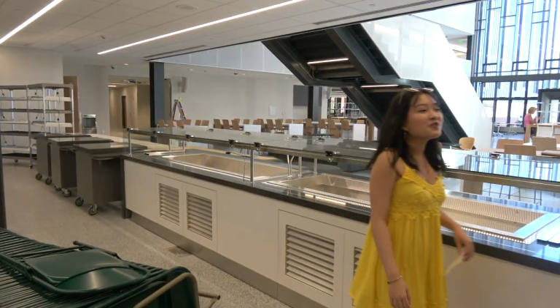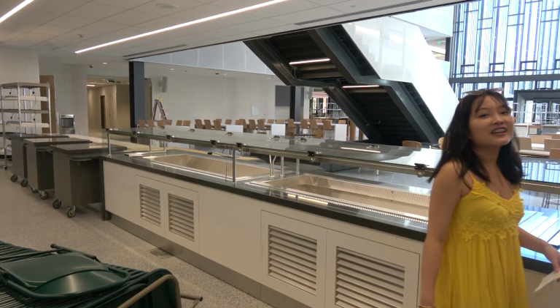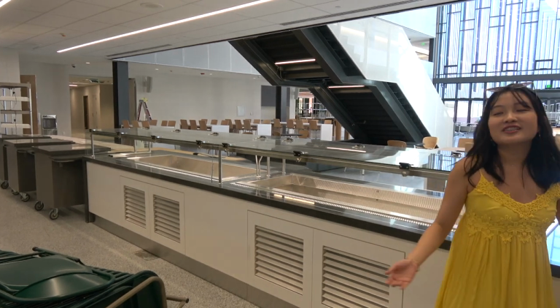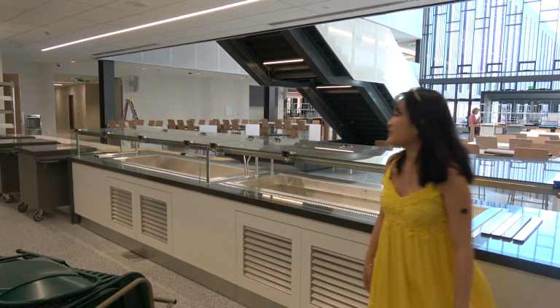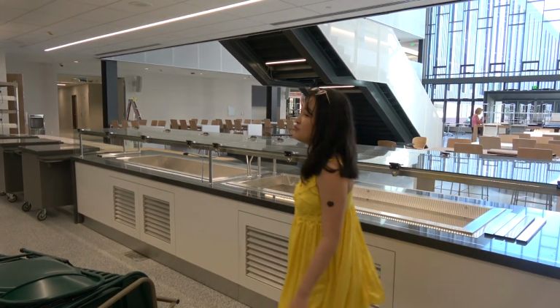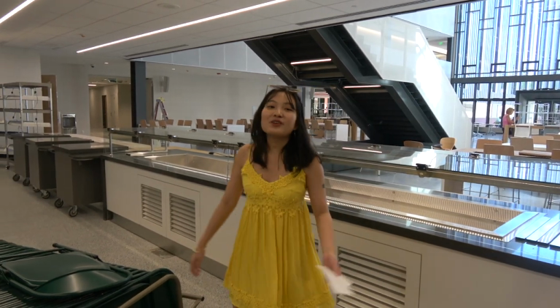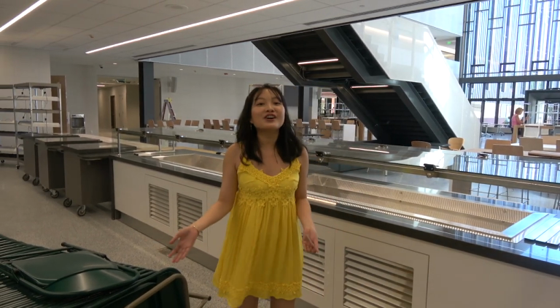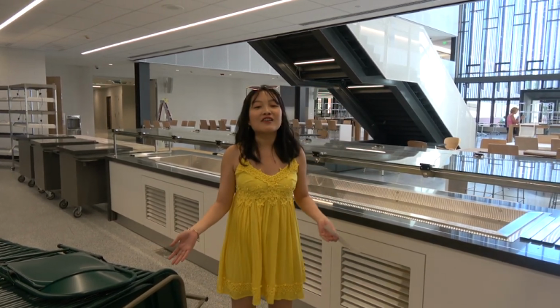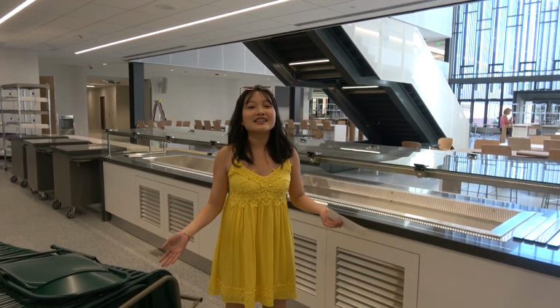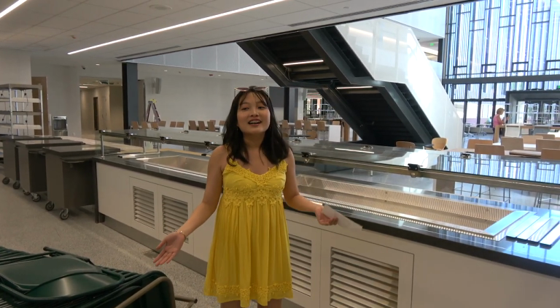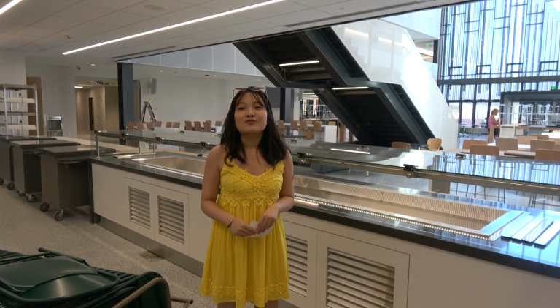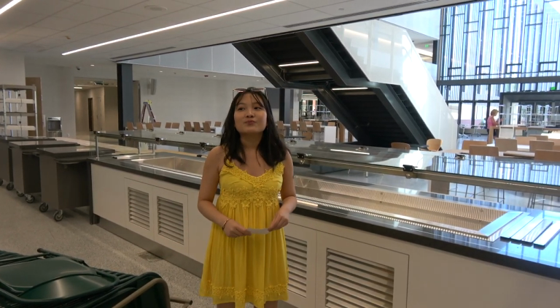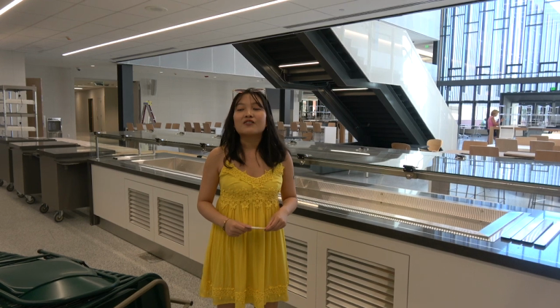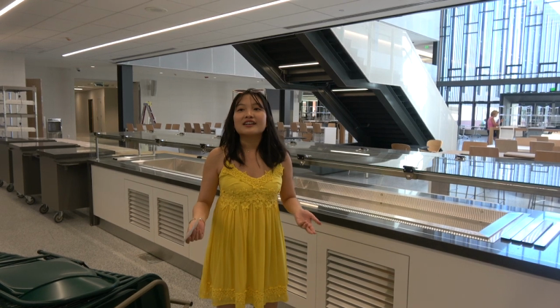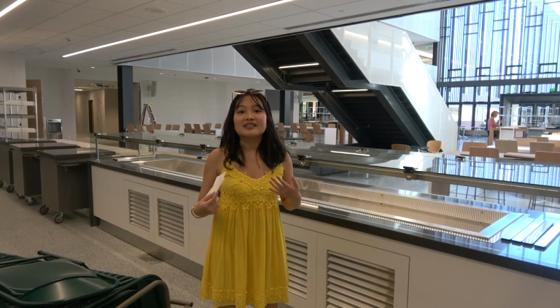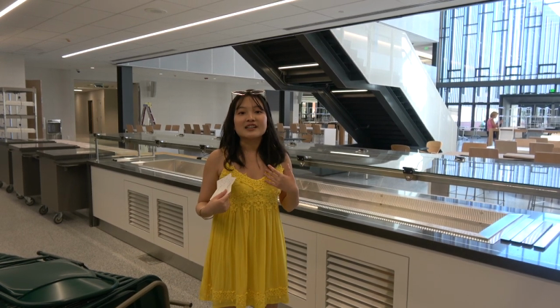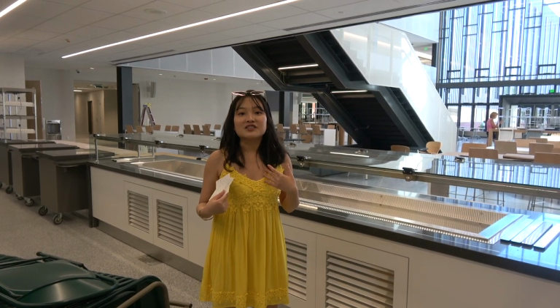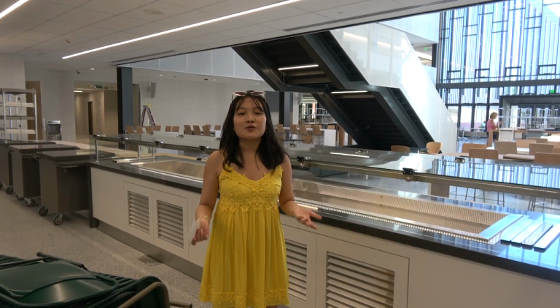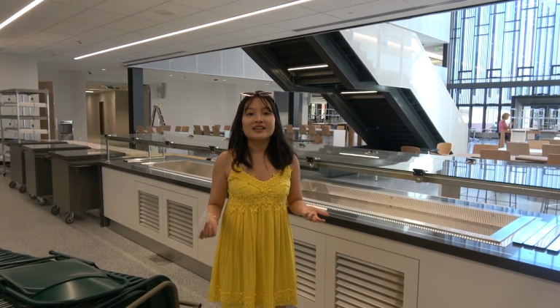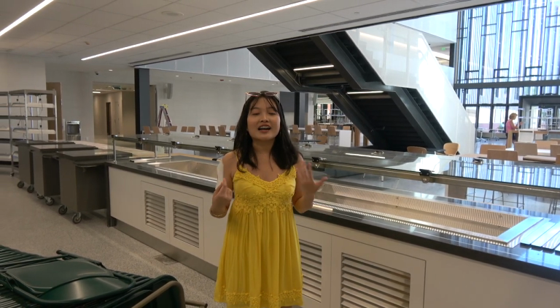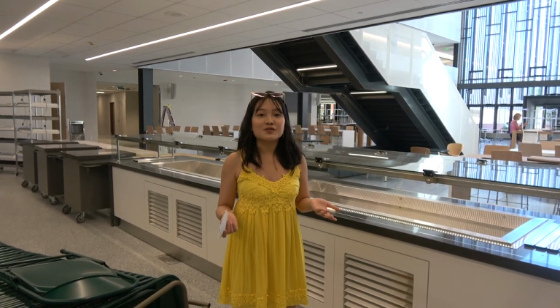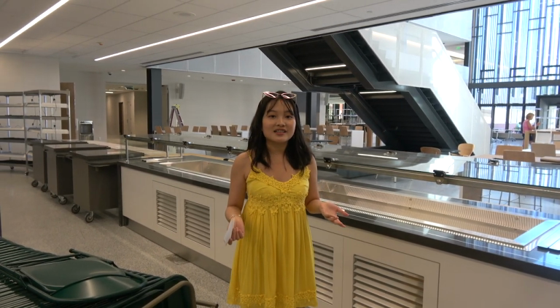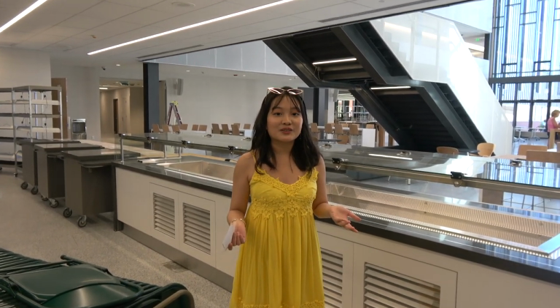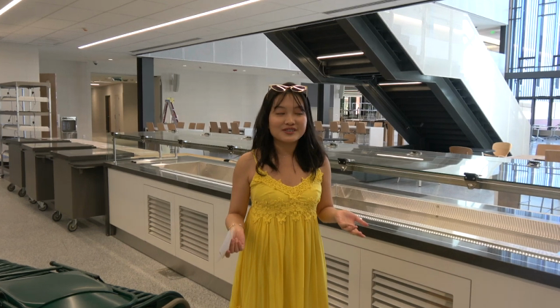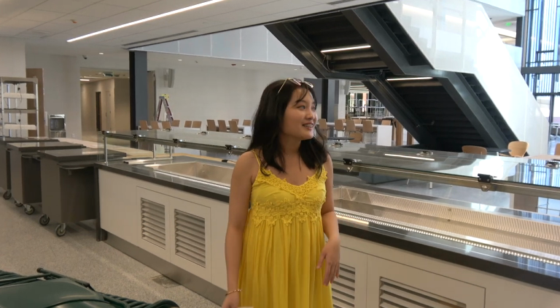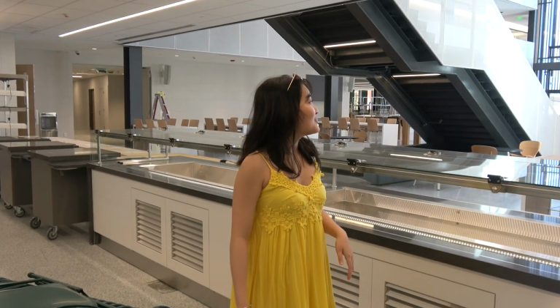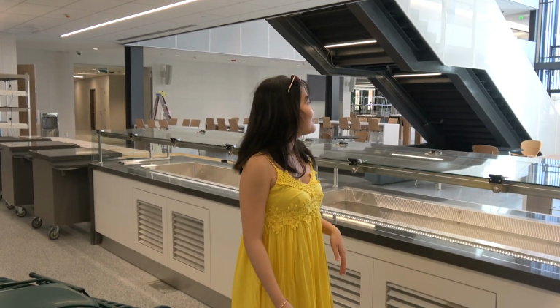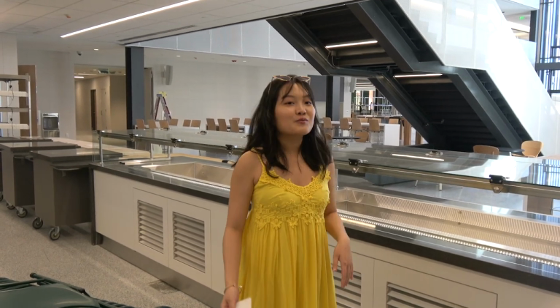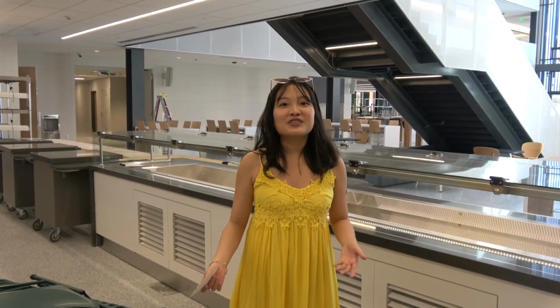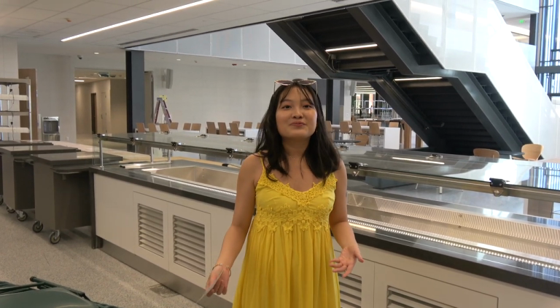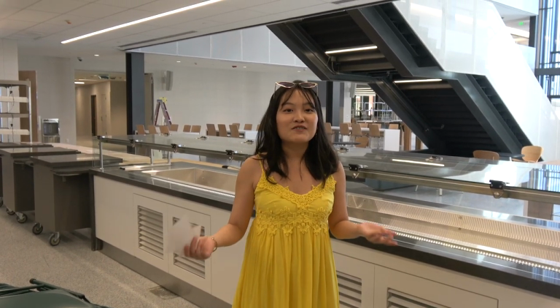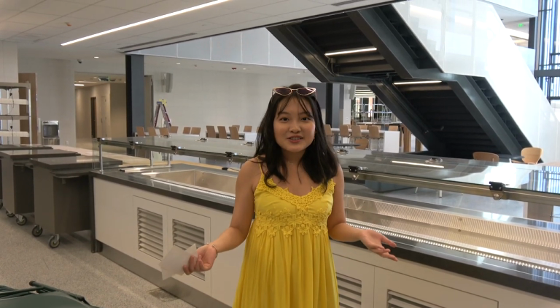Overall, the new cafeteria — I really like it myself because it's very open and I like having nice places to eat my food. I hope you enjoy this cafeteria tour.